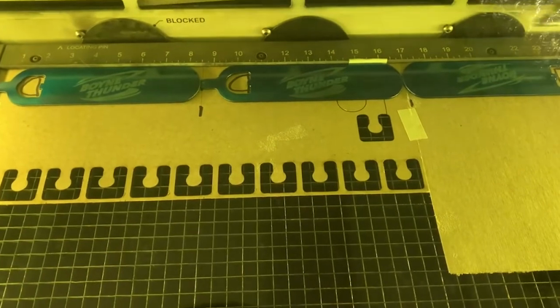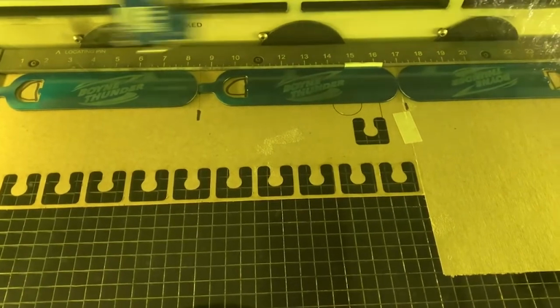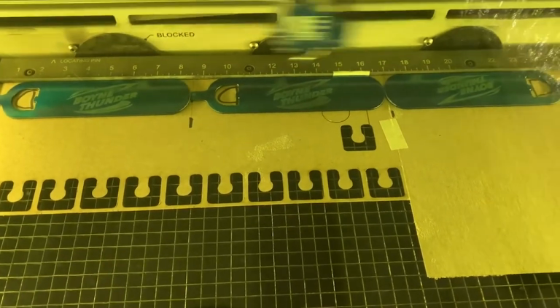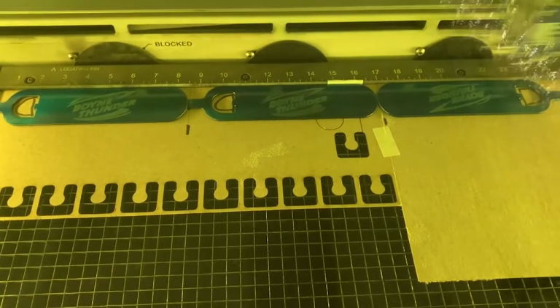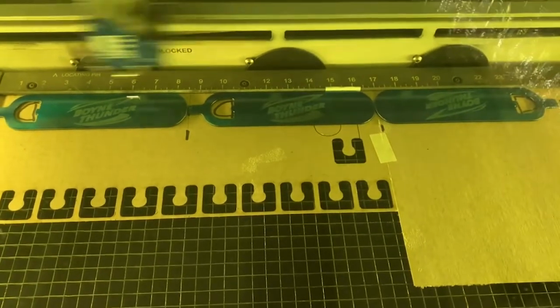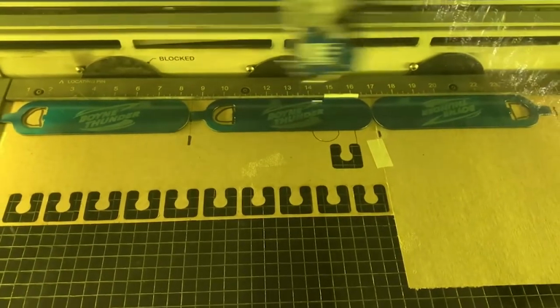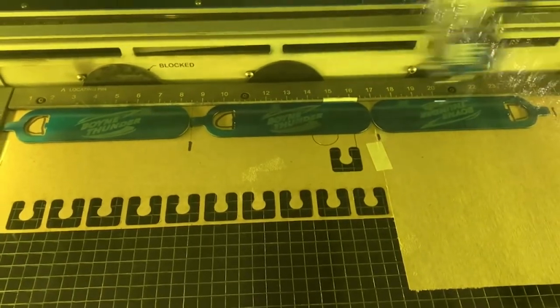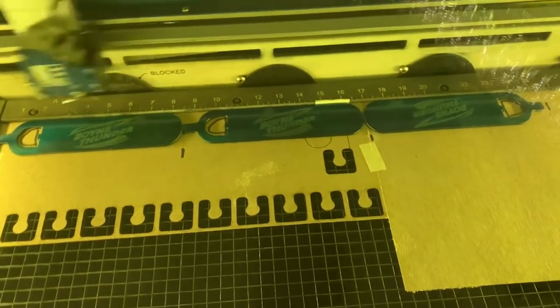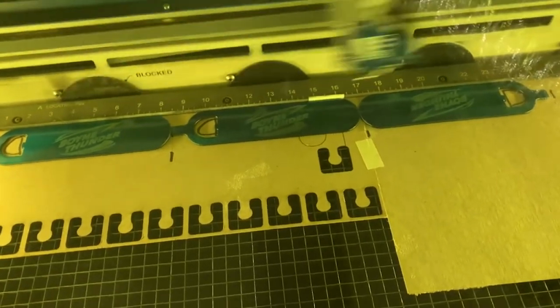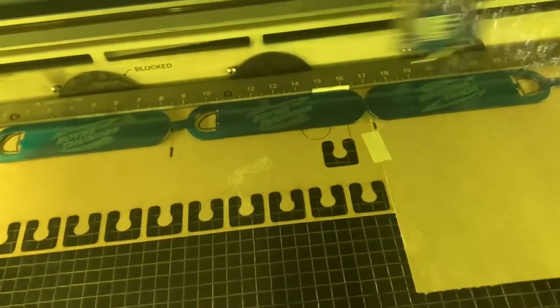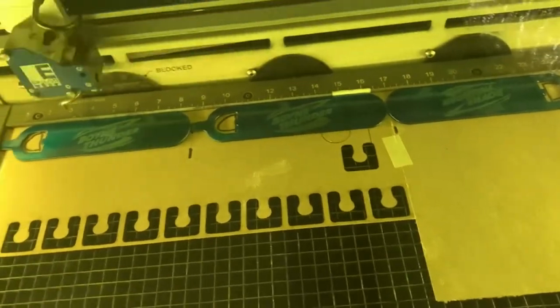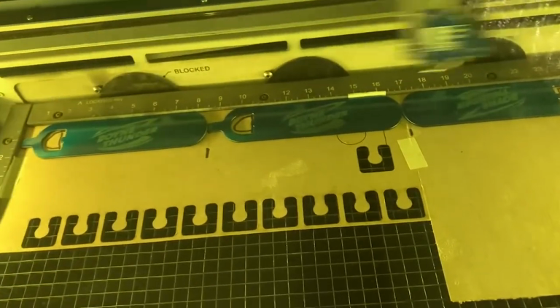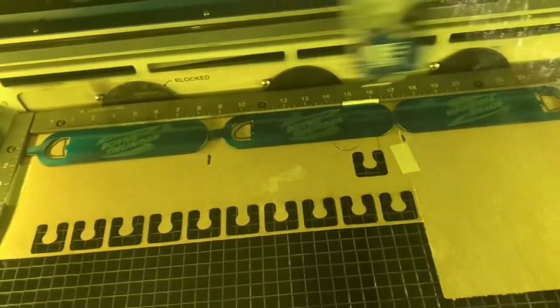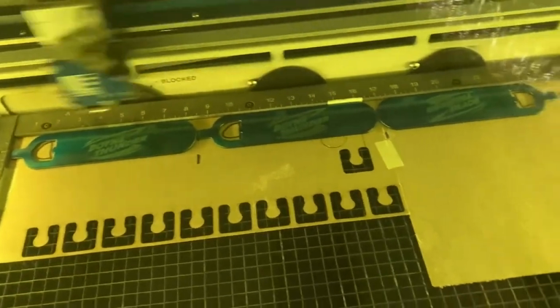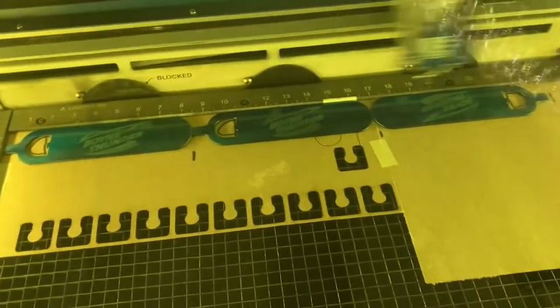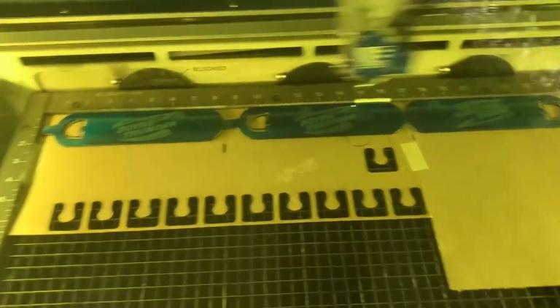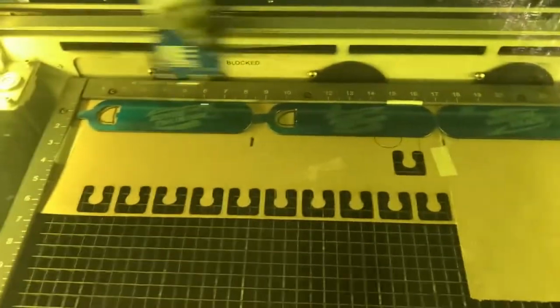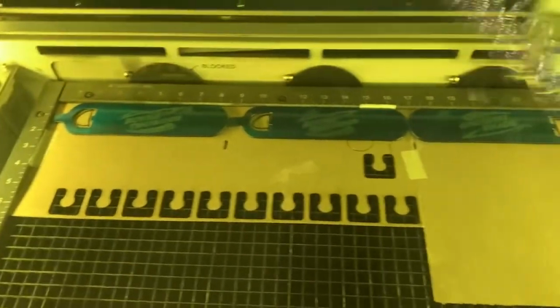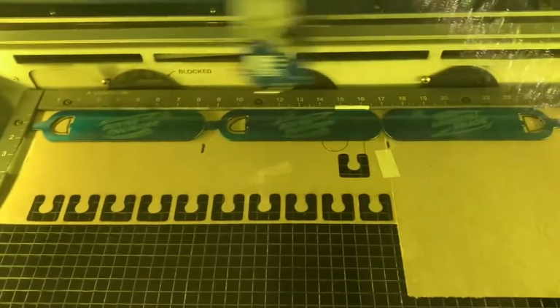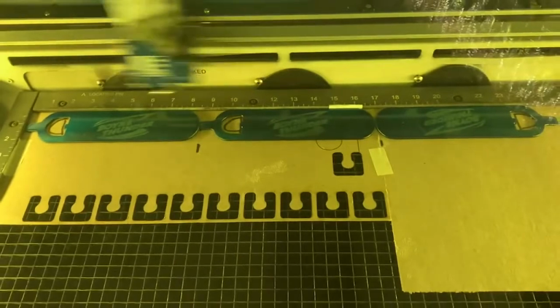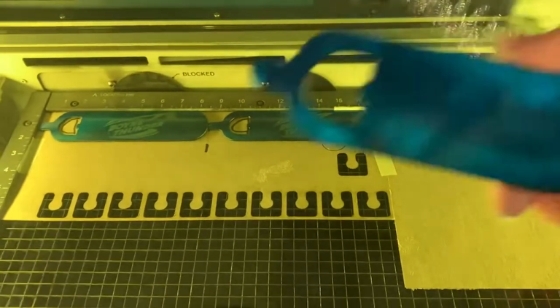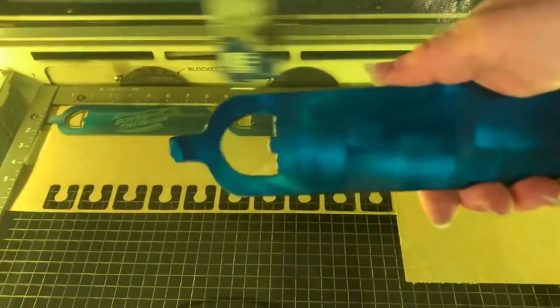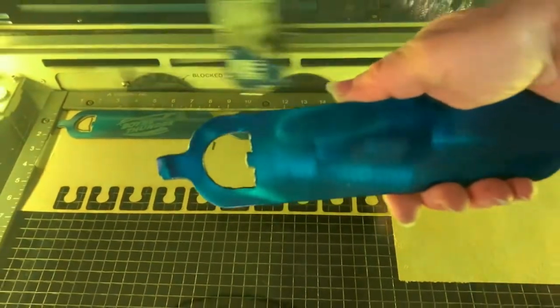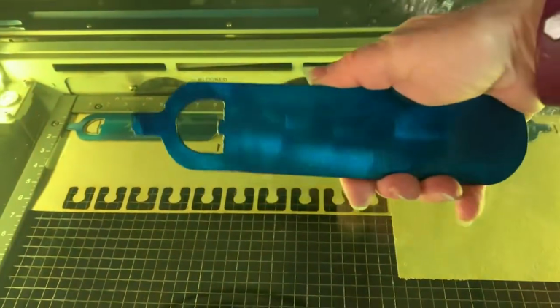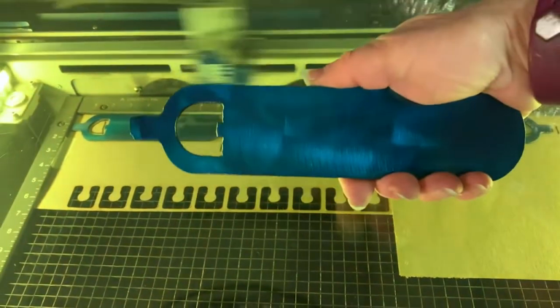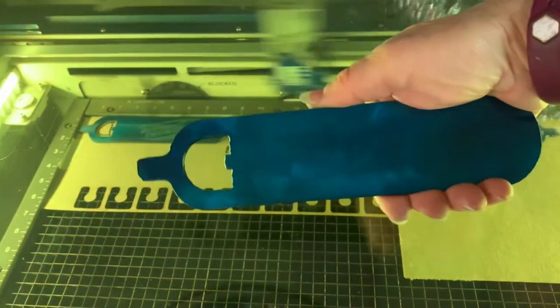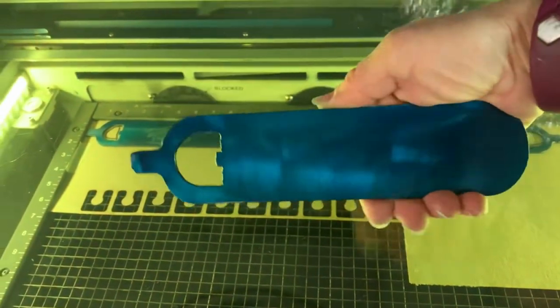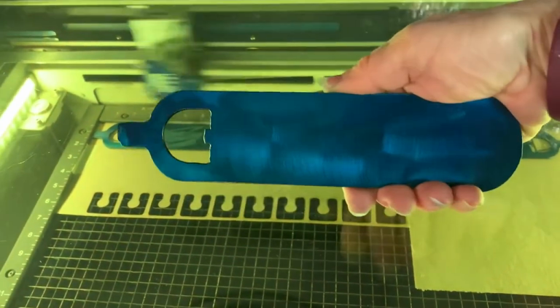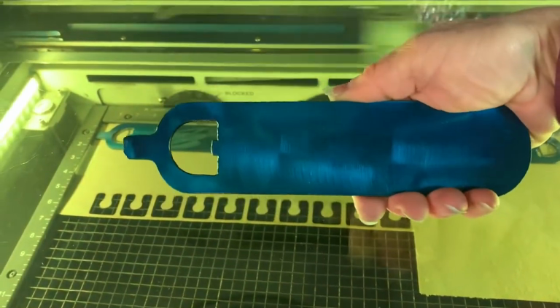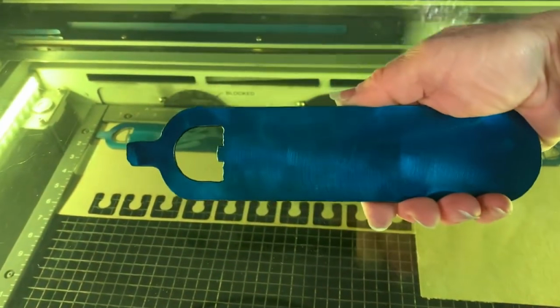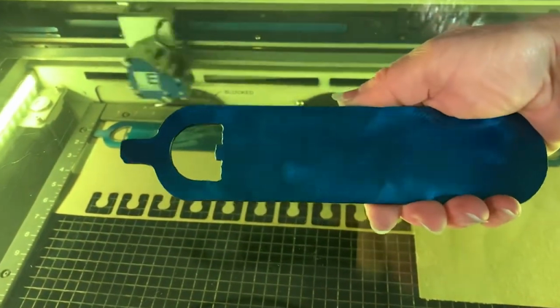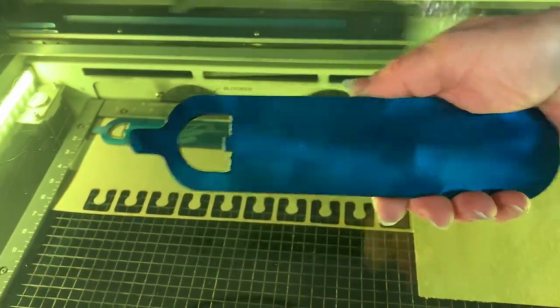Today, as you can see, I'm engraving bottle openers and they're pretty hefty in size, as you can see by my hand here.